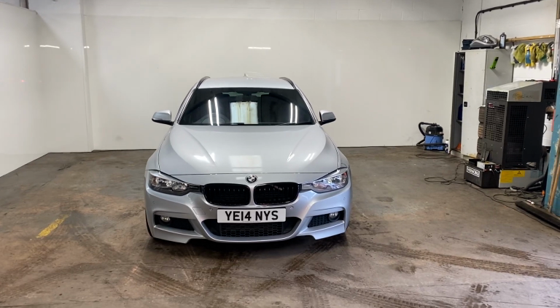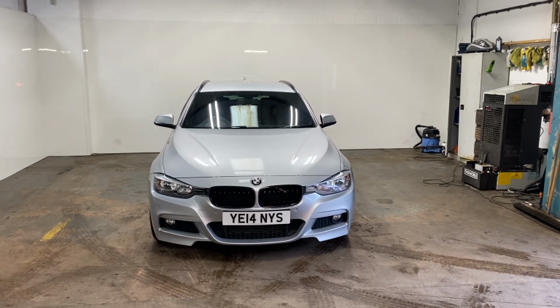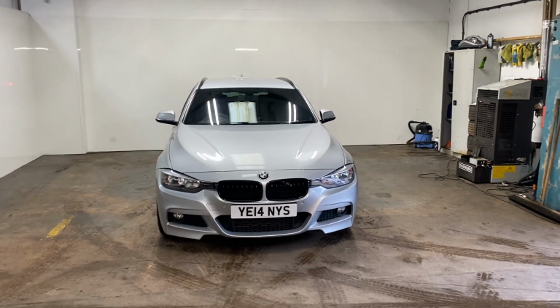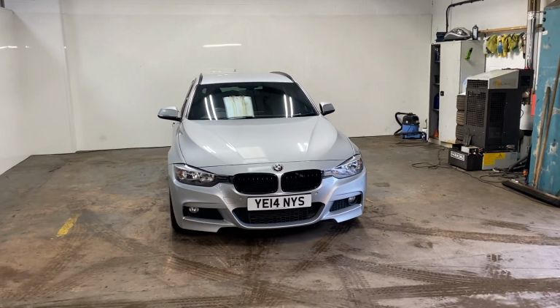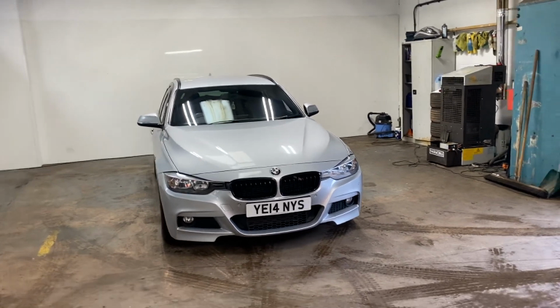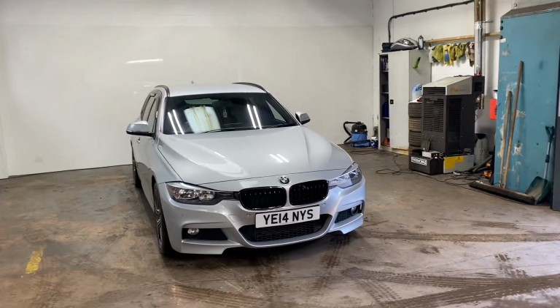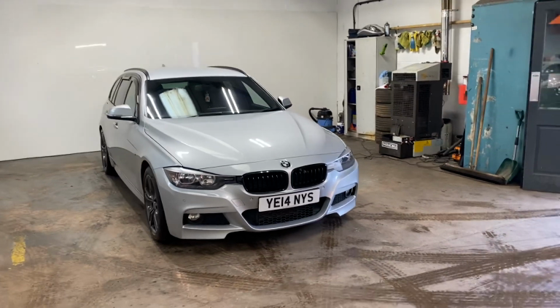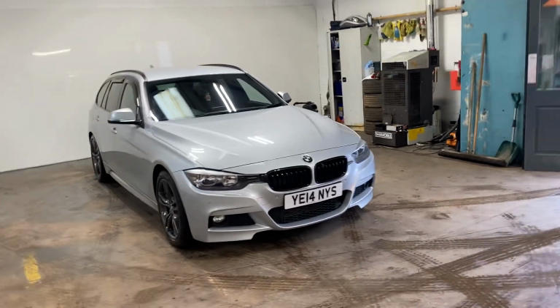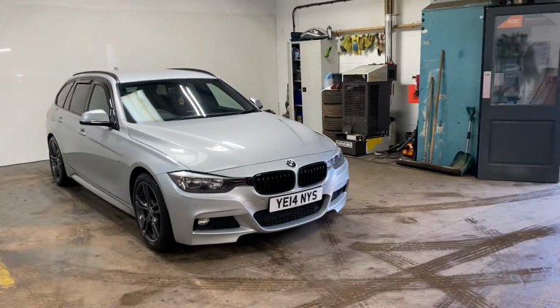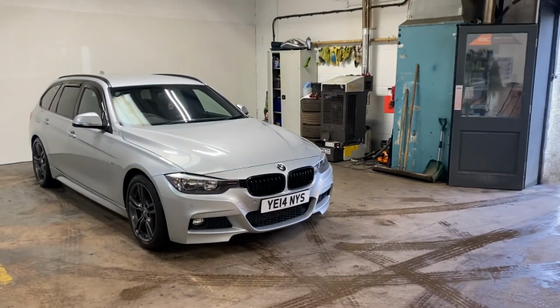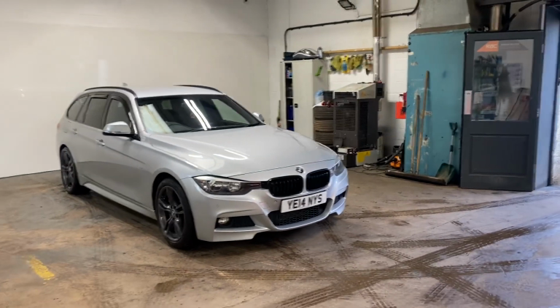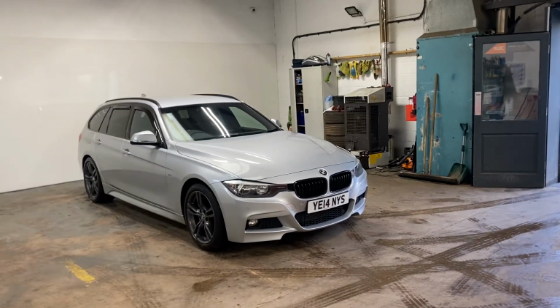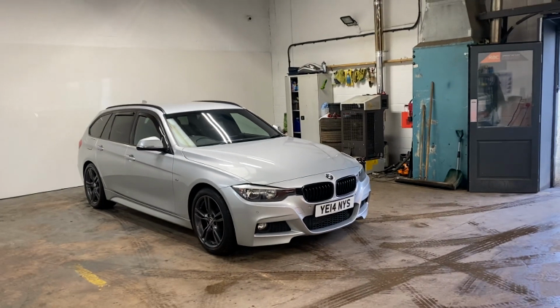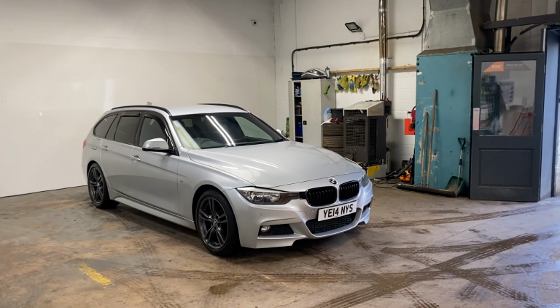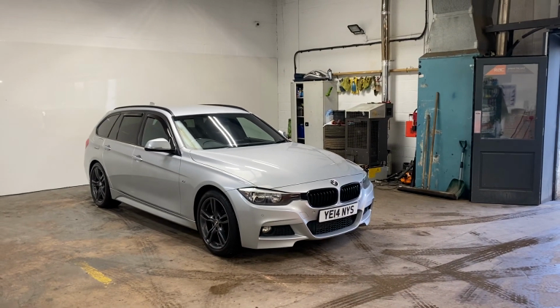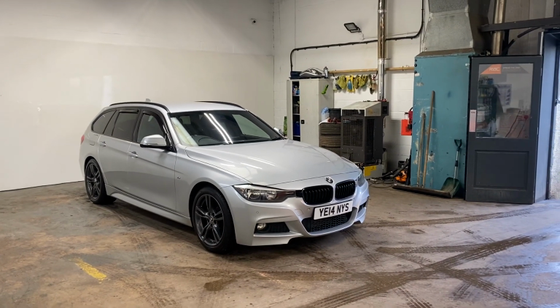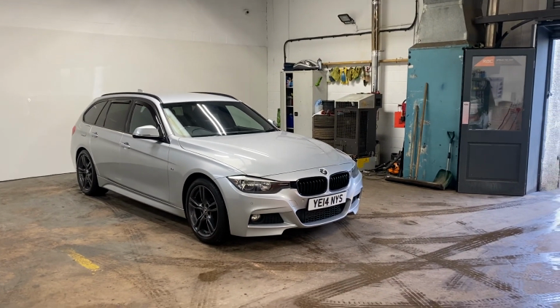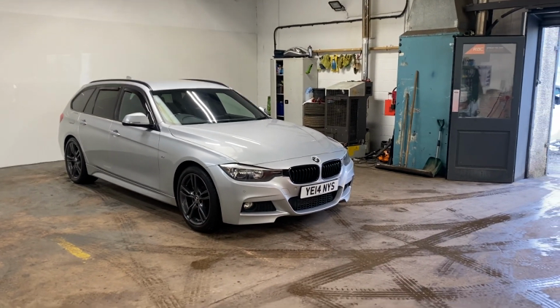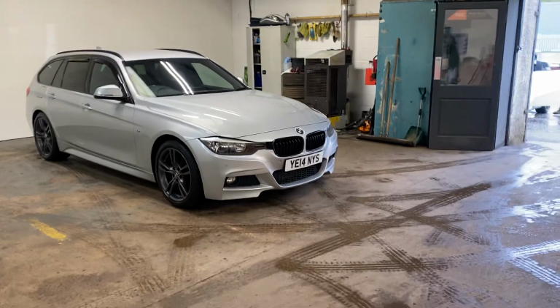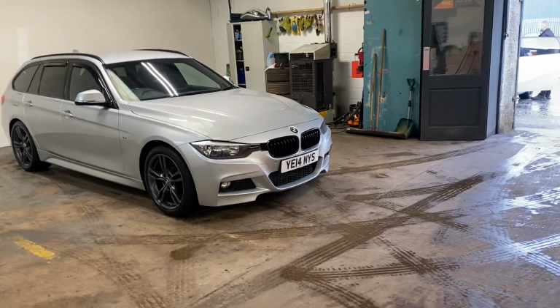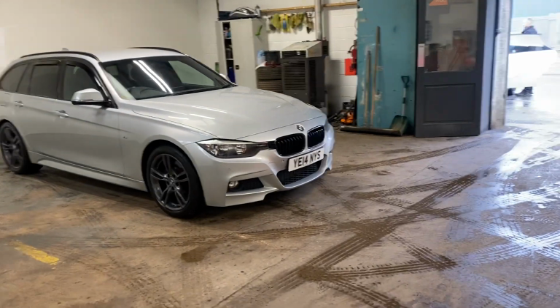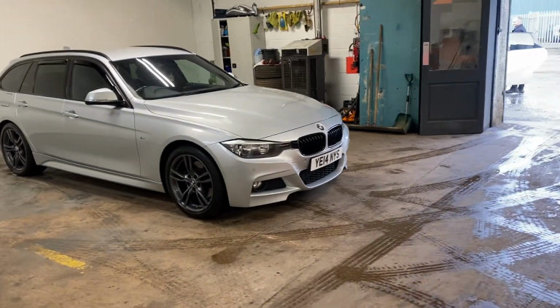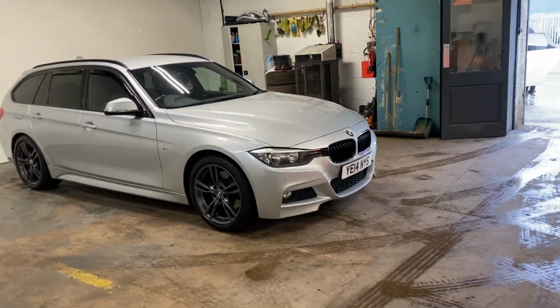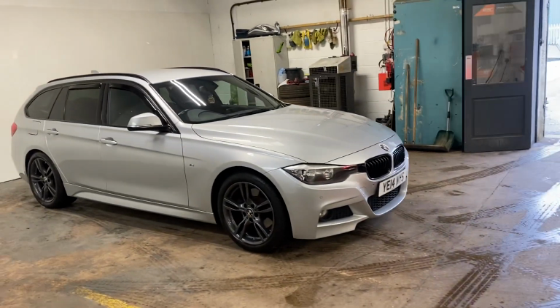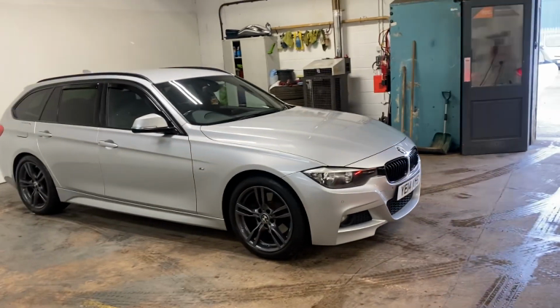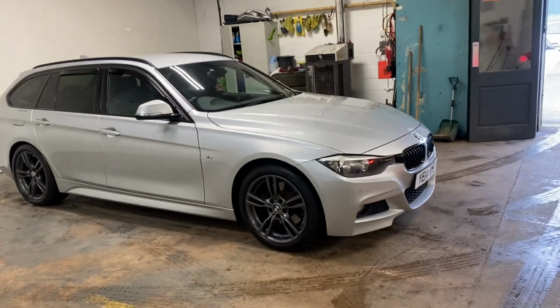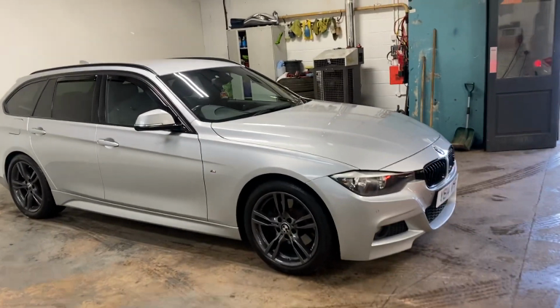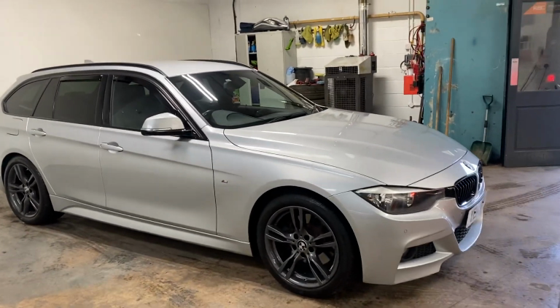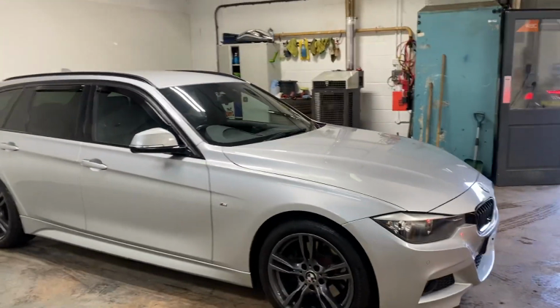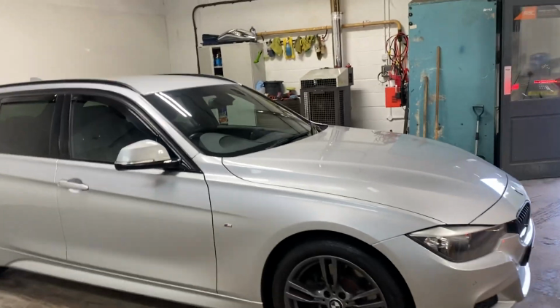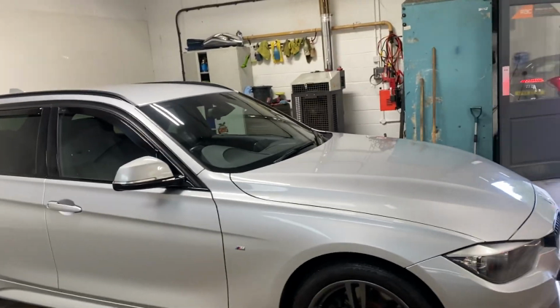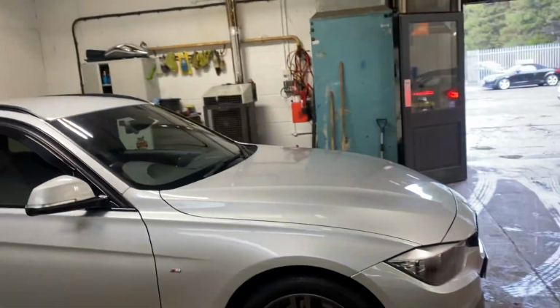Hi folks, Stephen Lindsay here from East Colbride Used Car Centre. Just going to do a walk round video of this BMW 3 Series. I know this car quite well because it was my wife's old car and I sold it to the previous owner who has came back and bought another car. And it's very nice indeed.